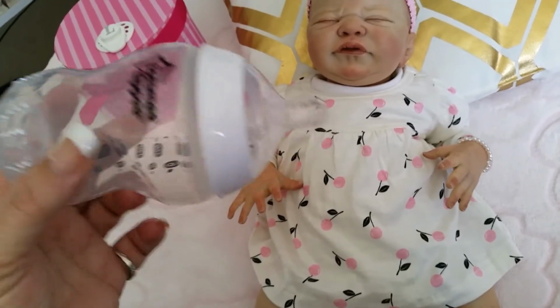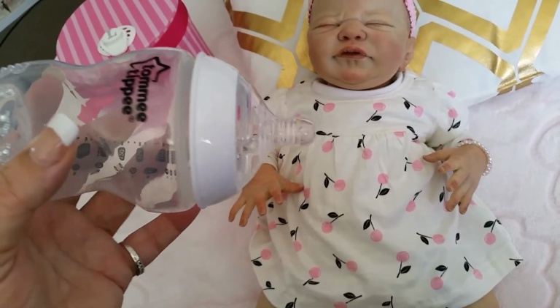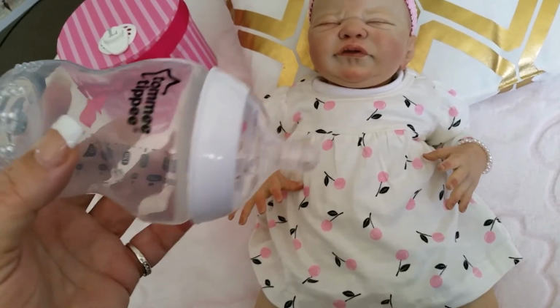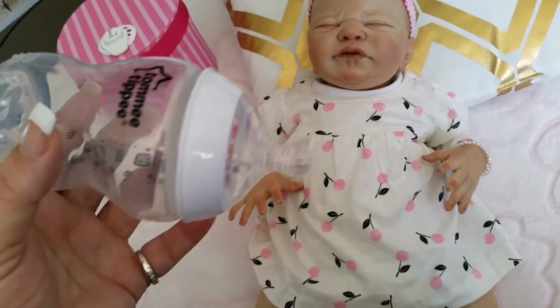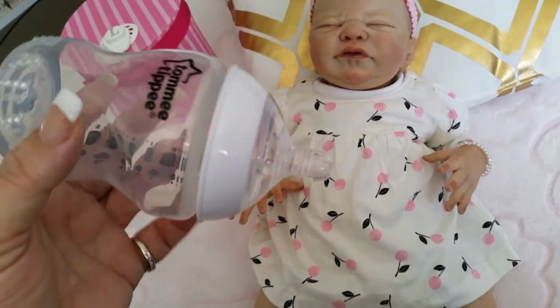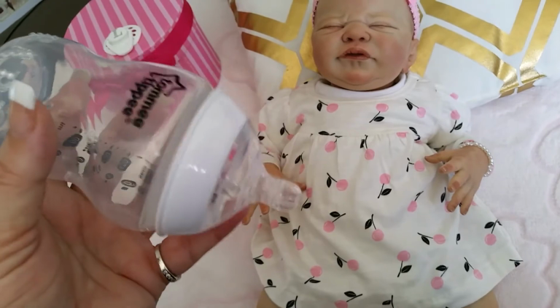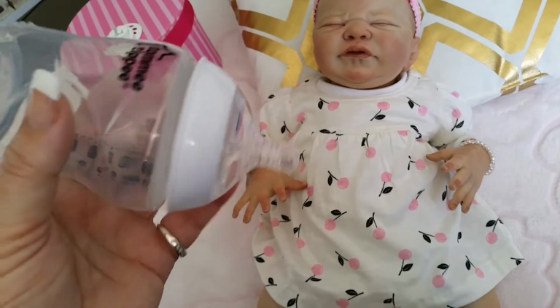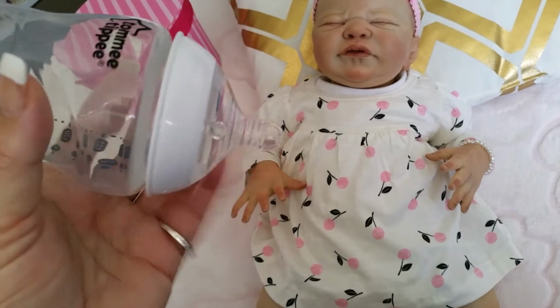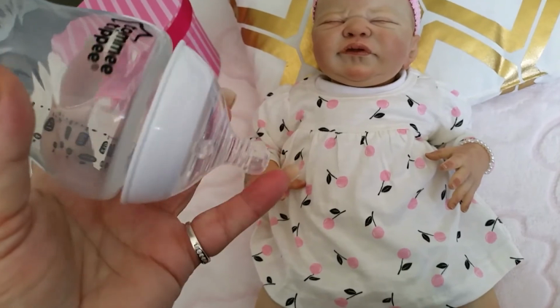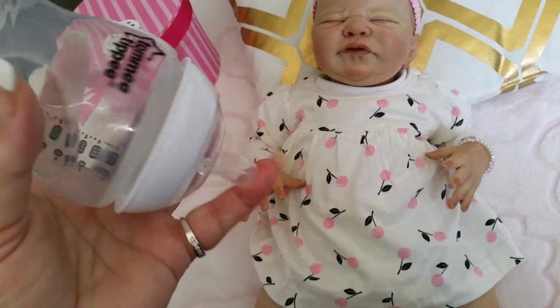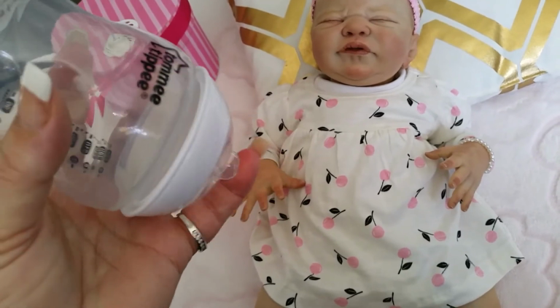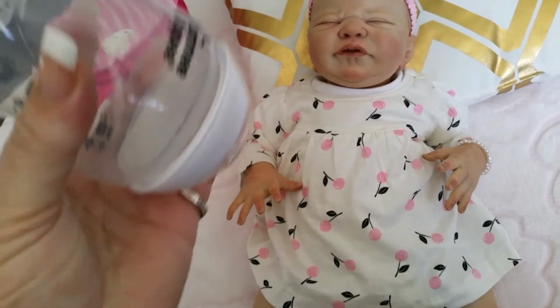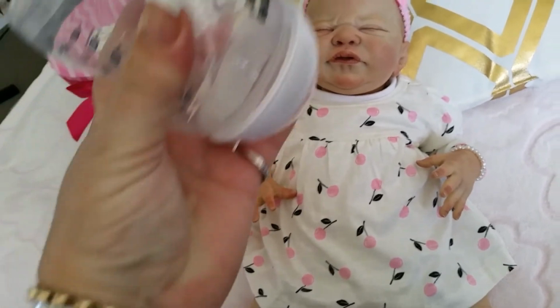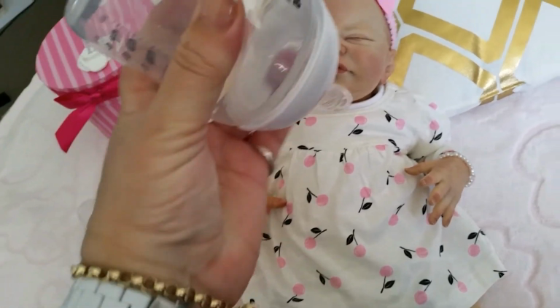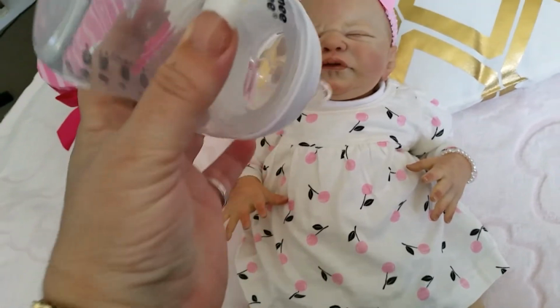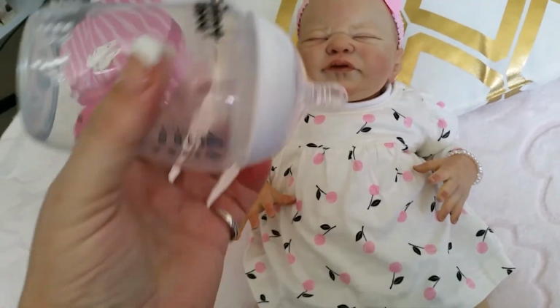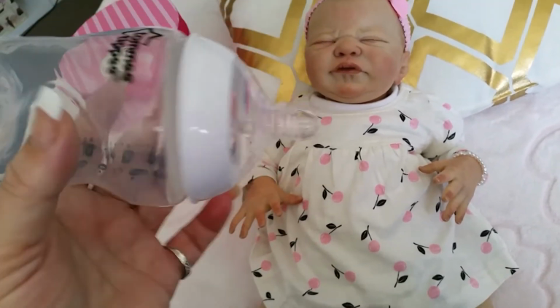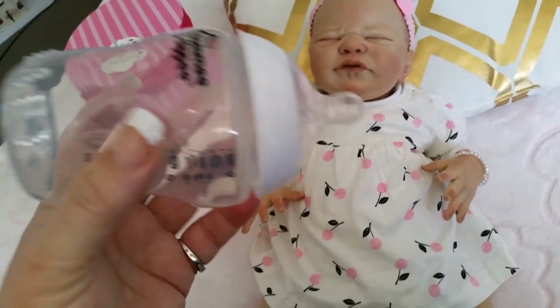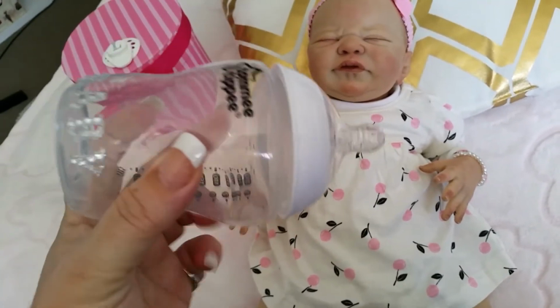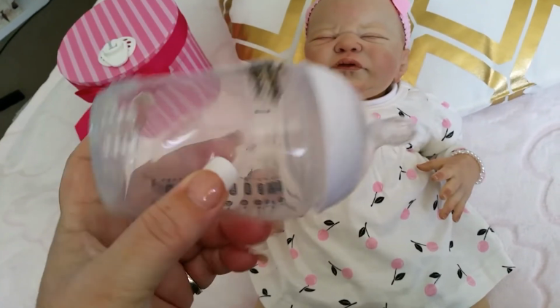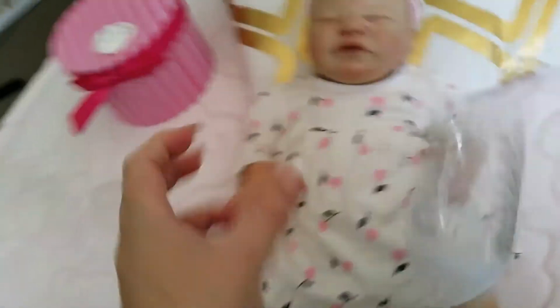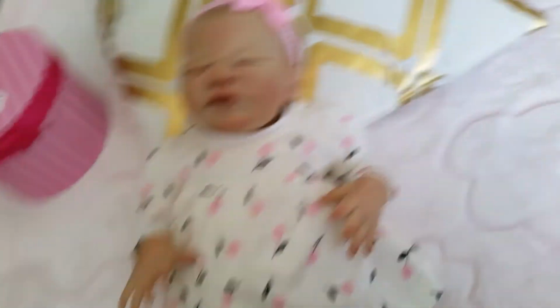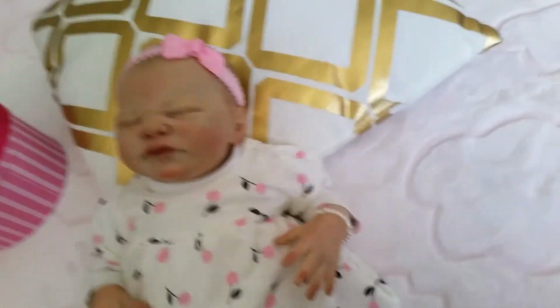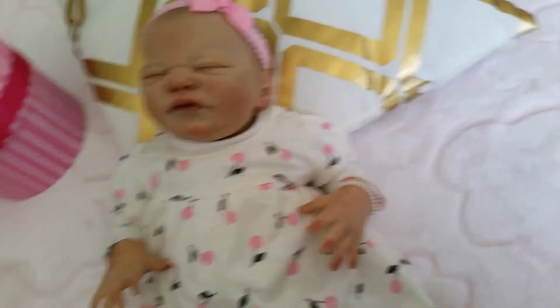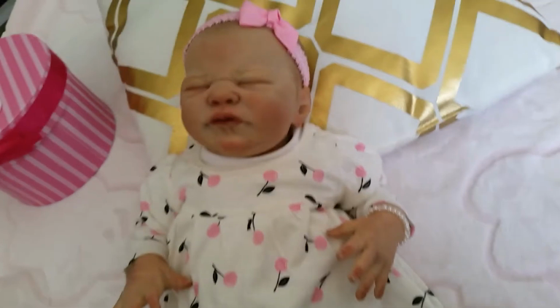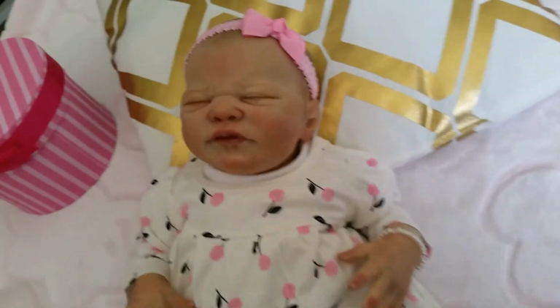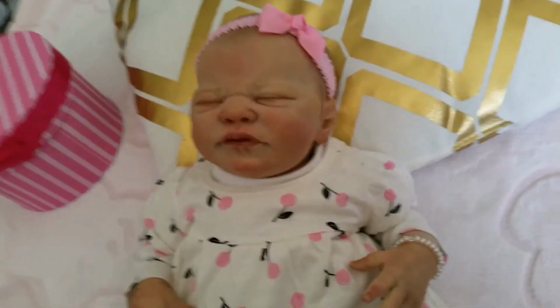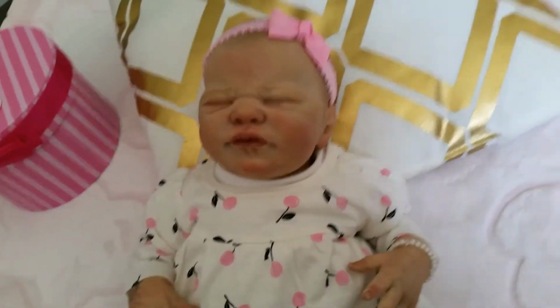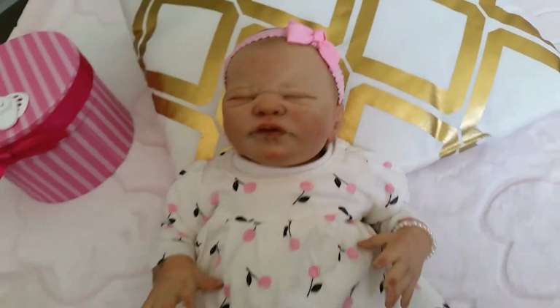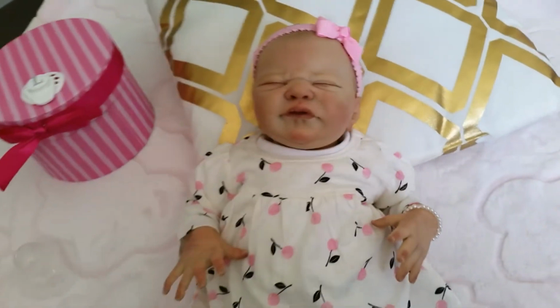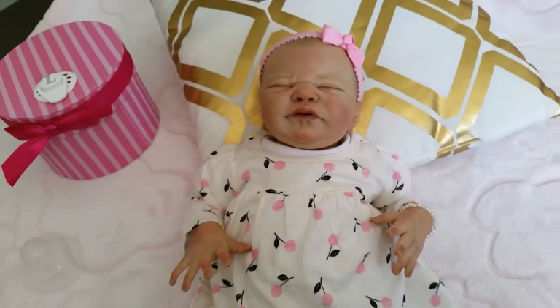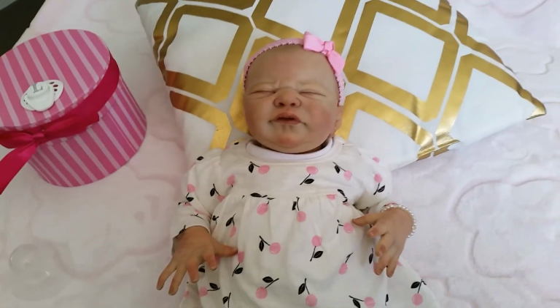Anyway, this is the bottle I really love for pretend feeding reborns. It's just so easy to push the nipple in and put it against their face — it just feels so realistic.